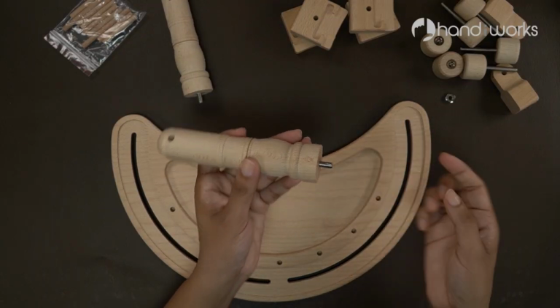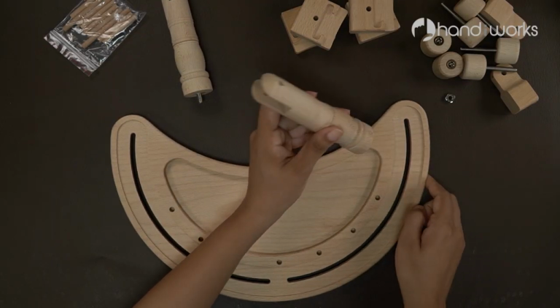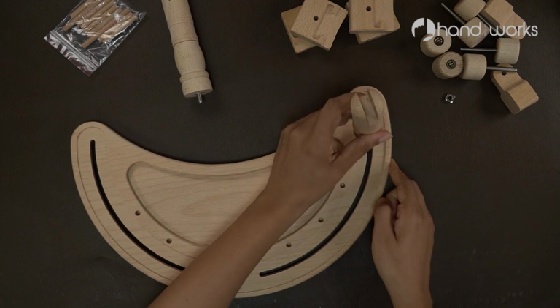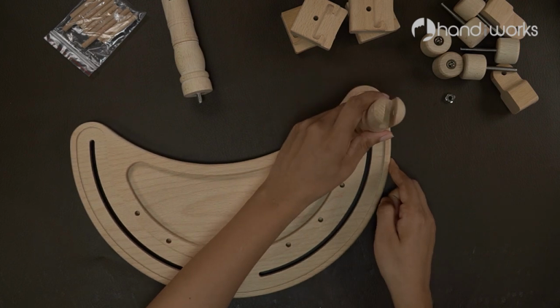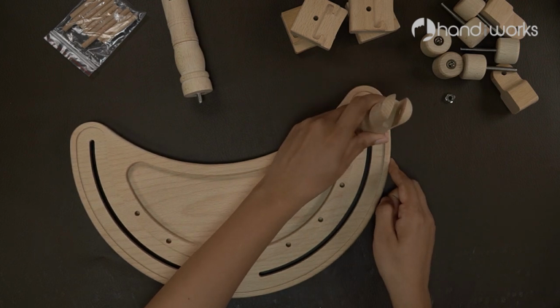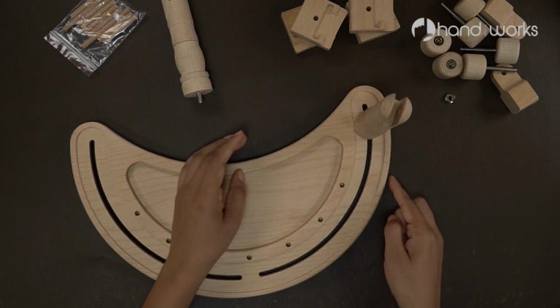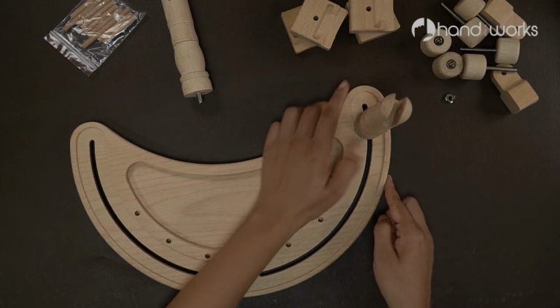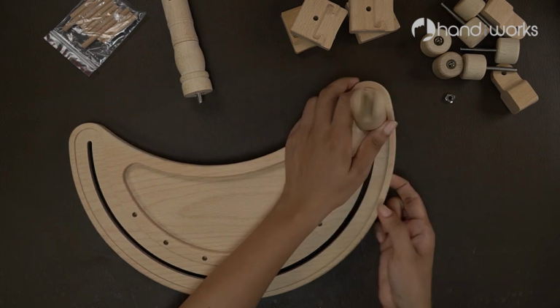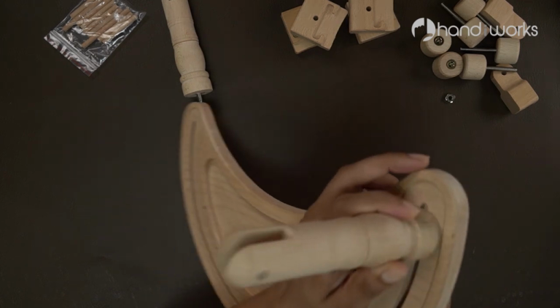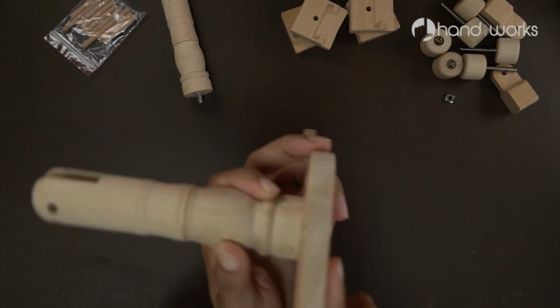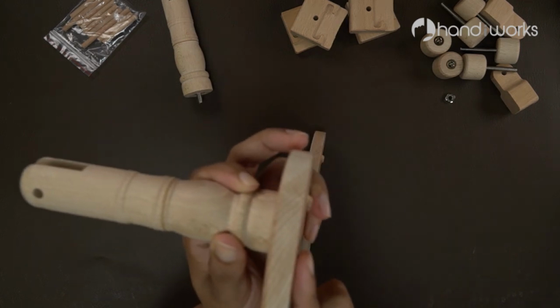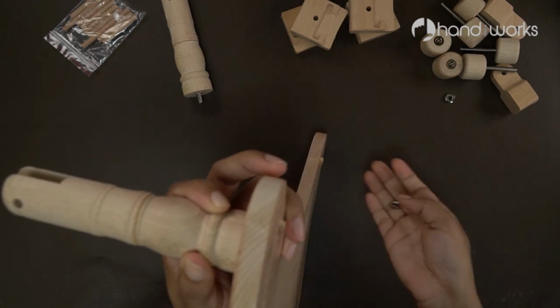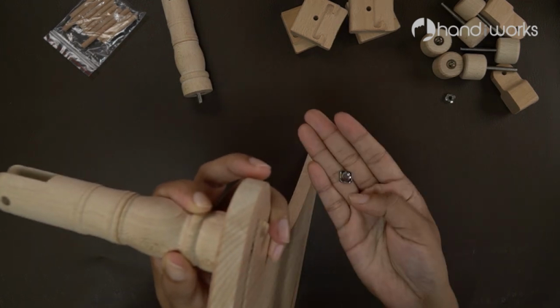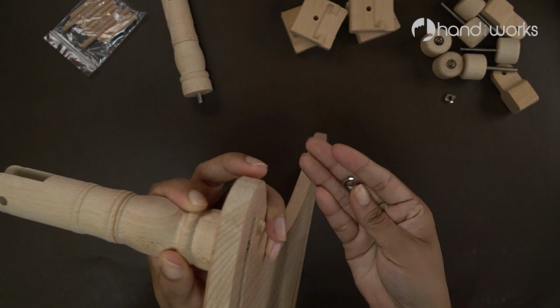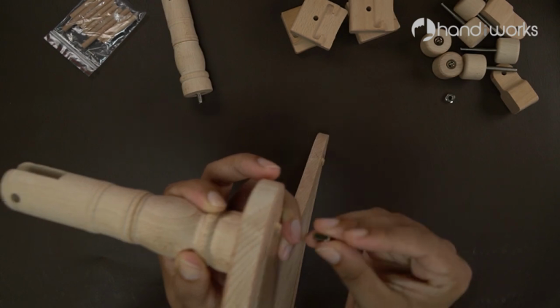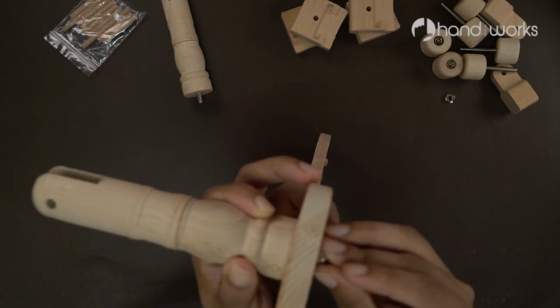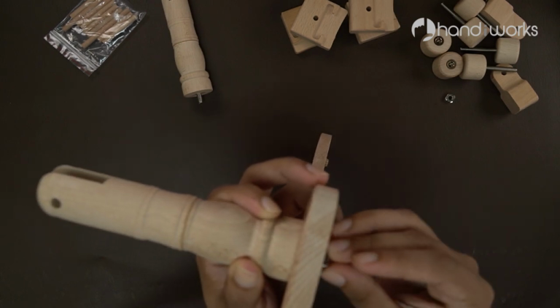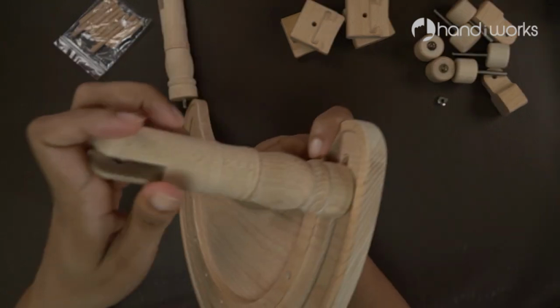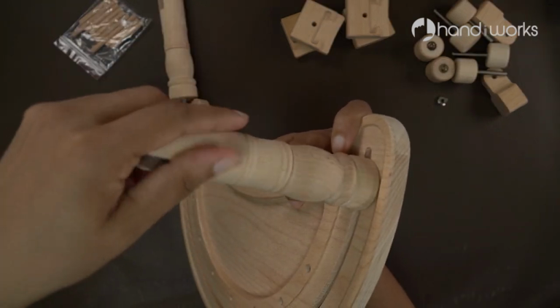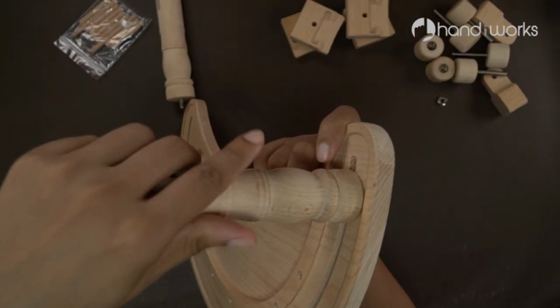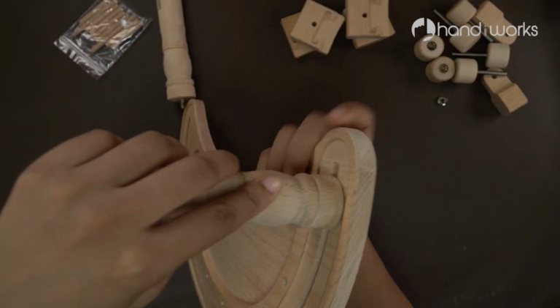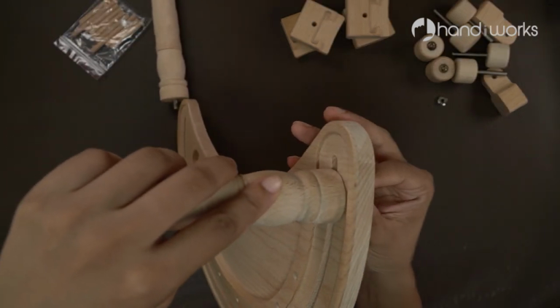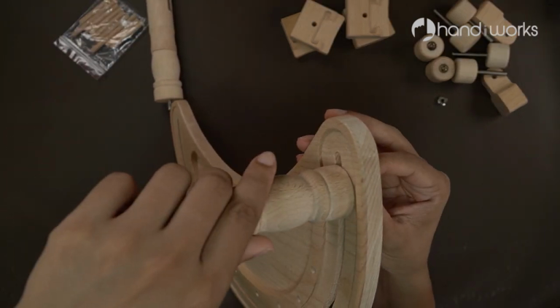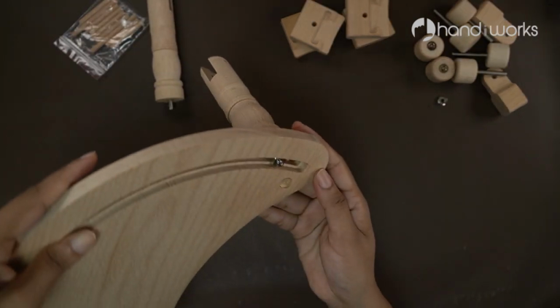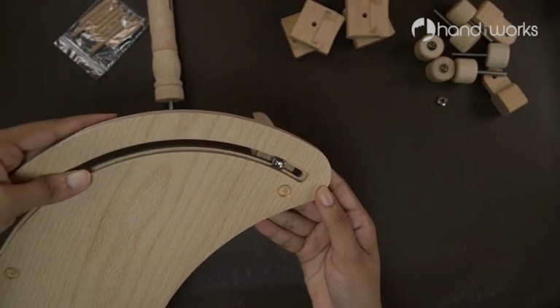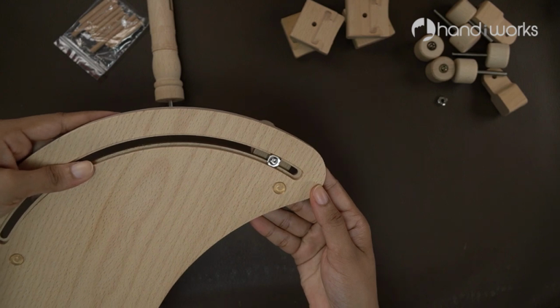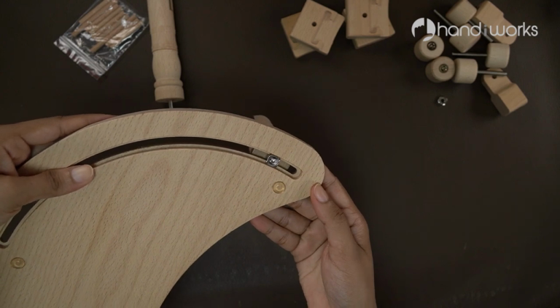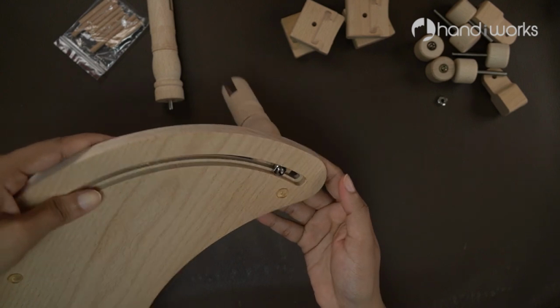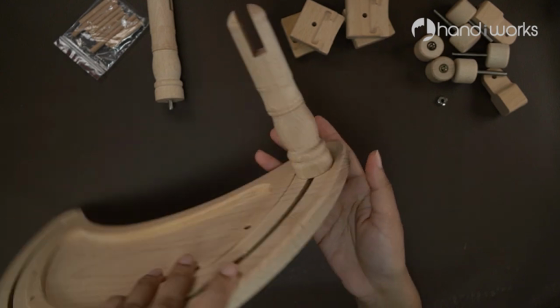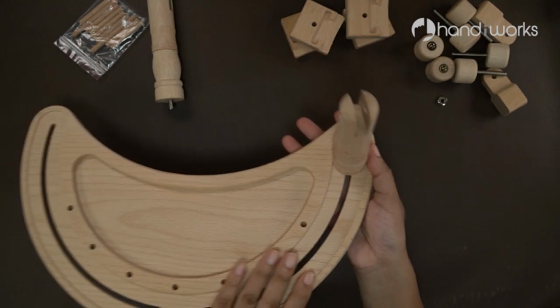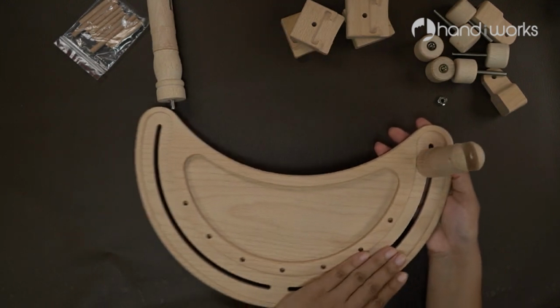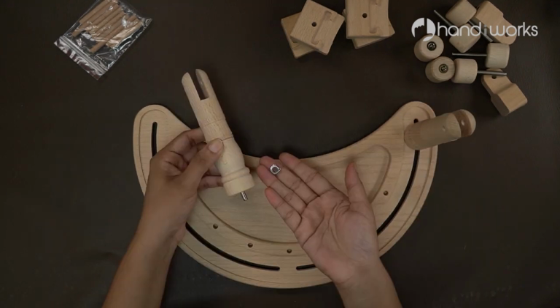One tool that dedicated stitchers eventually invest in is the needlework stand, a device that holds a frame or hoop. It is essentially a third hand that leaves your own two hands free to stitch.